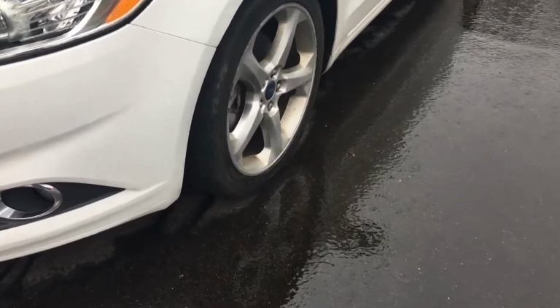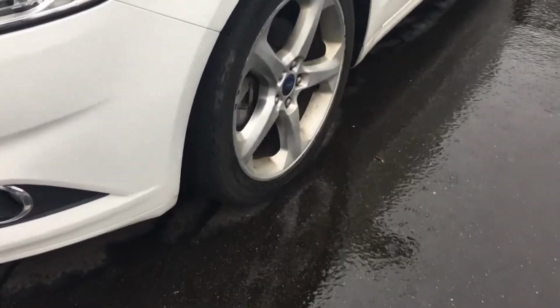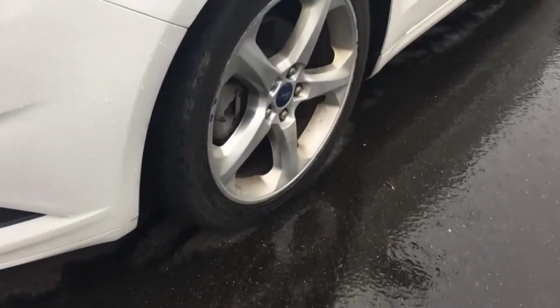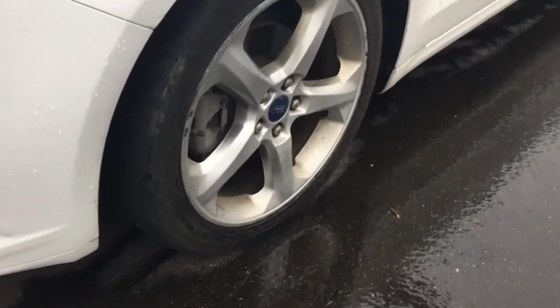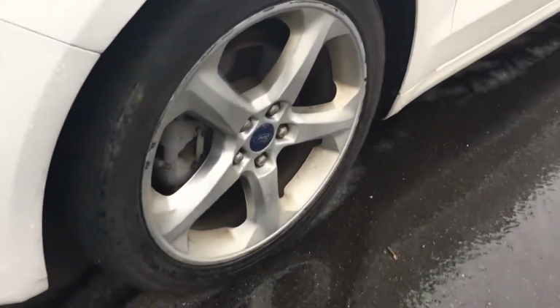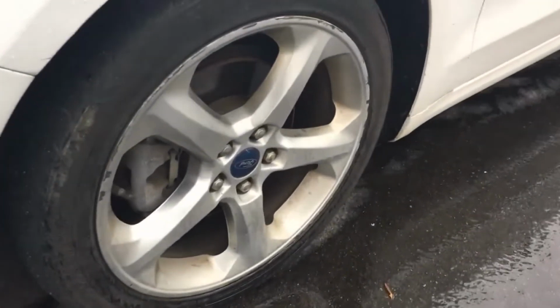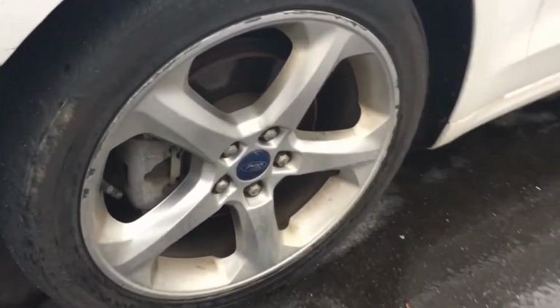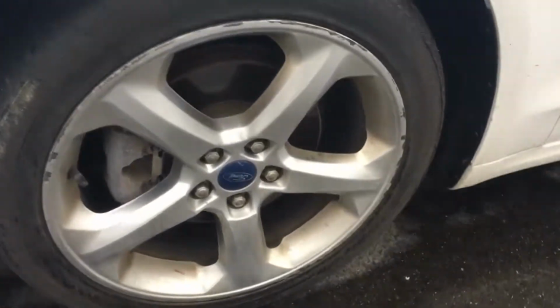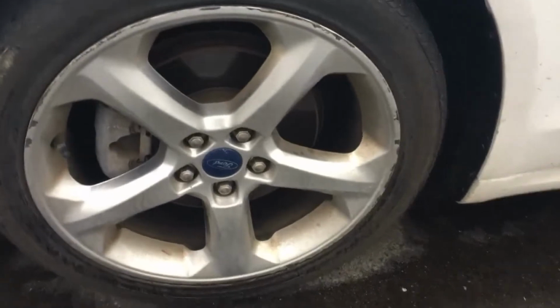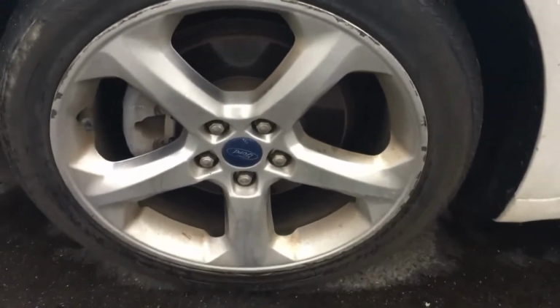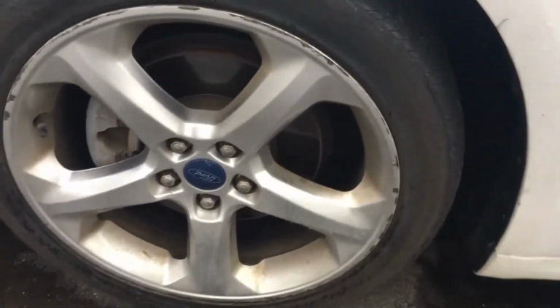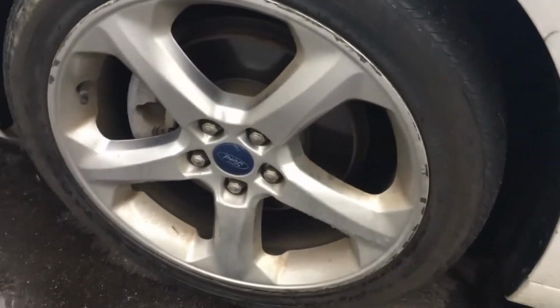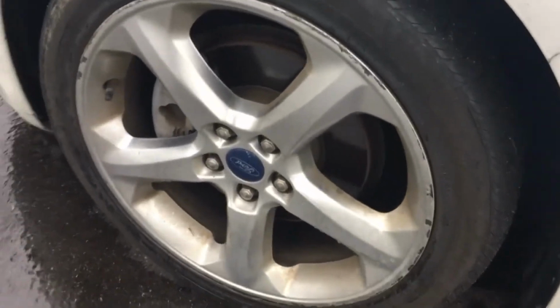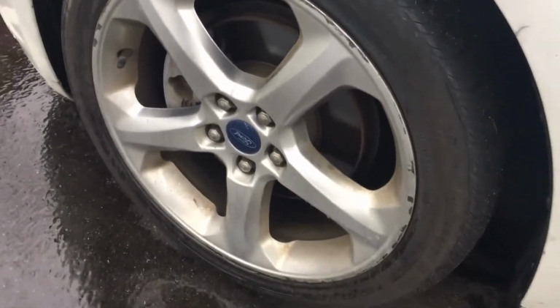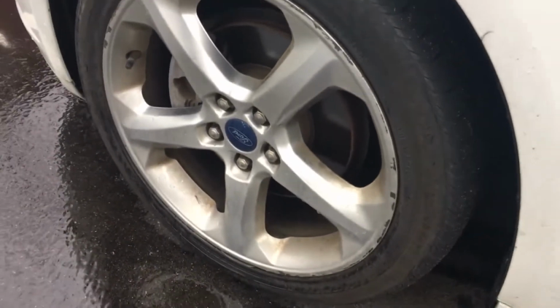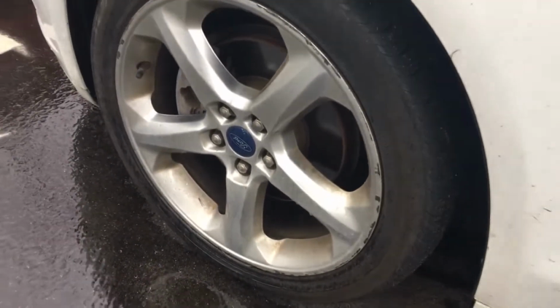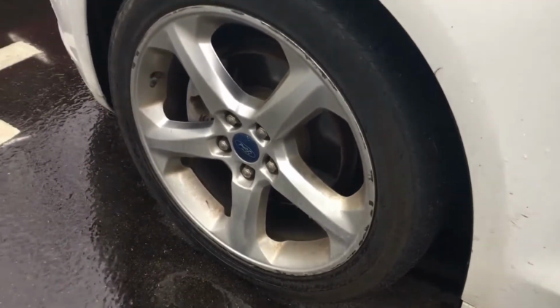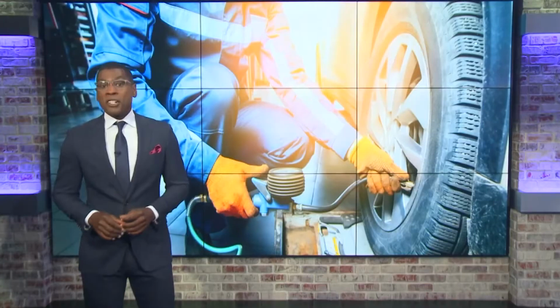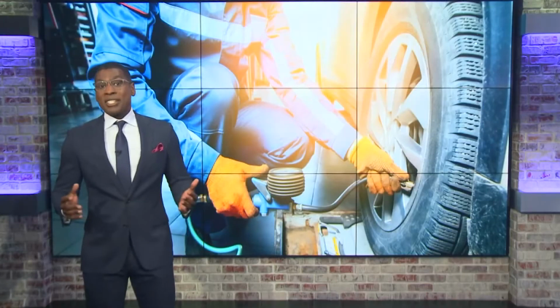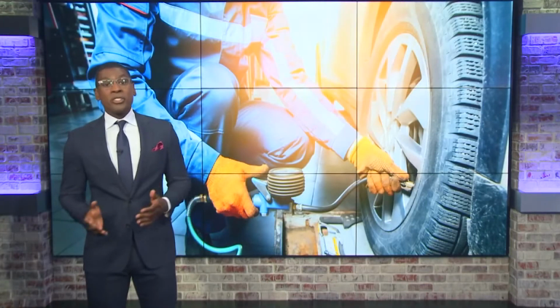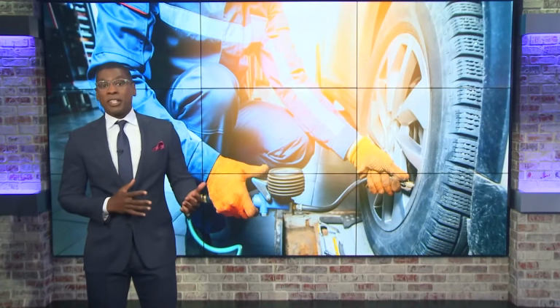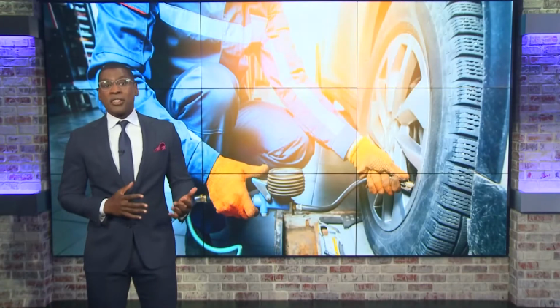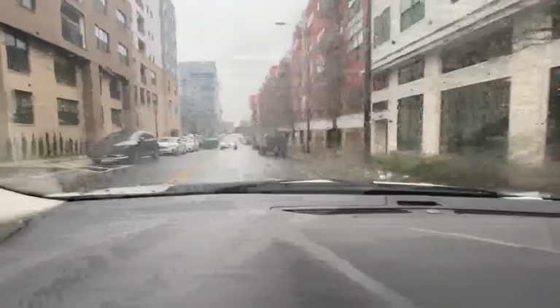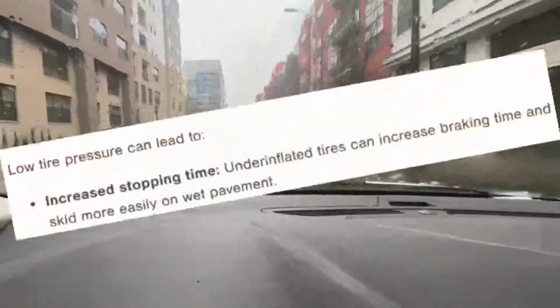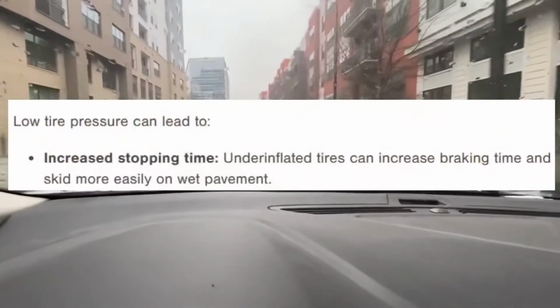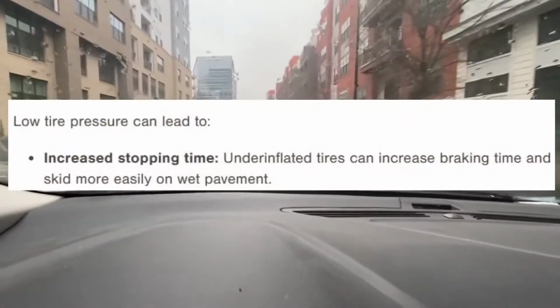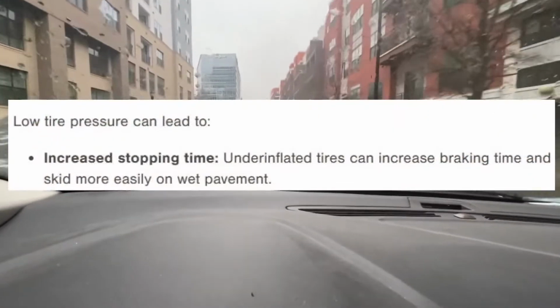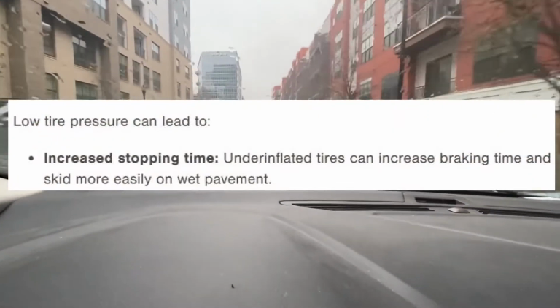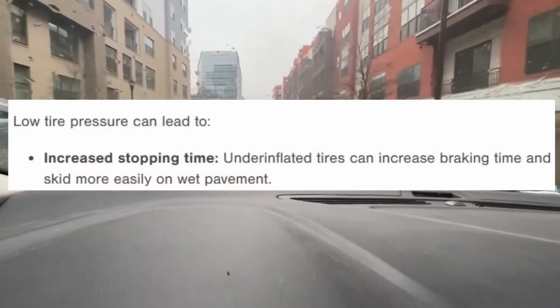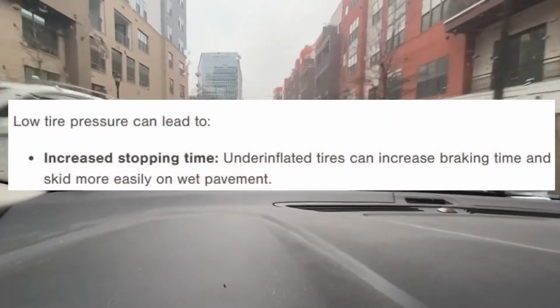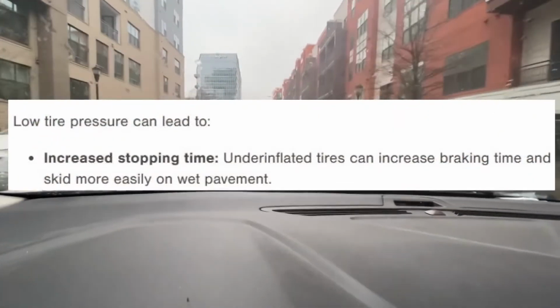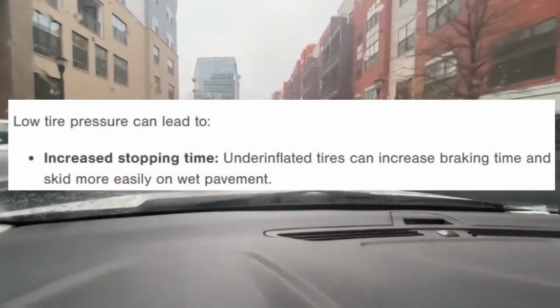Even small drops in tire pressure can be a little more dangerous. The tires can be more slippery on wet roads. Firestone says underinflated tires can increase braking time and skid more easily on wet pavement.